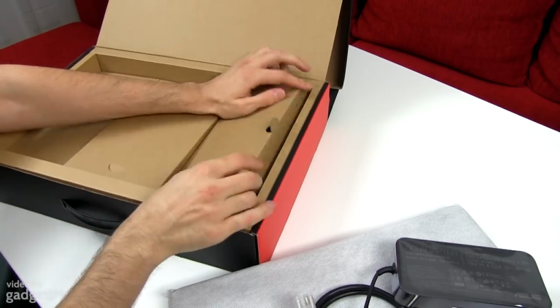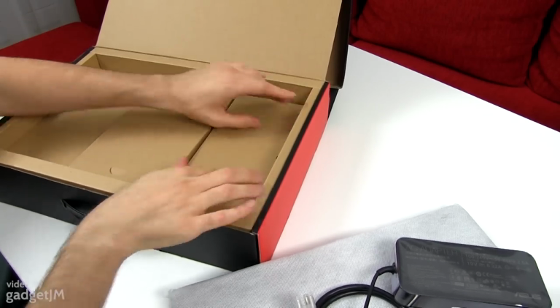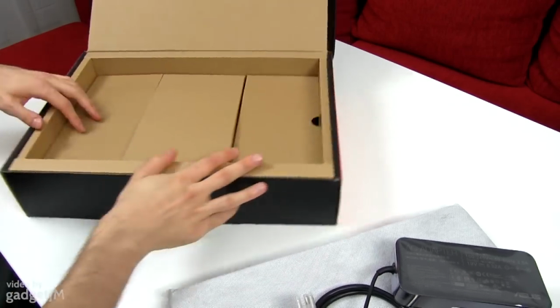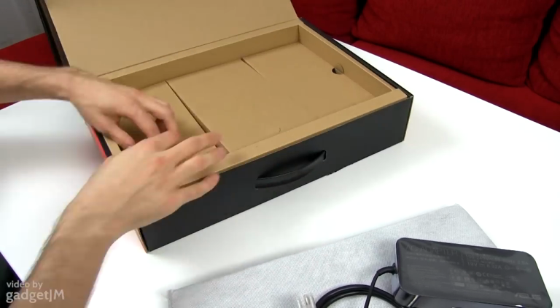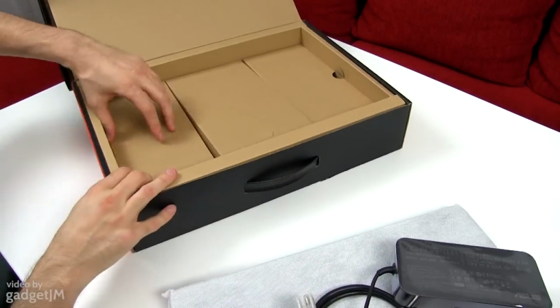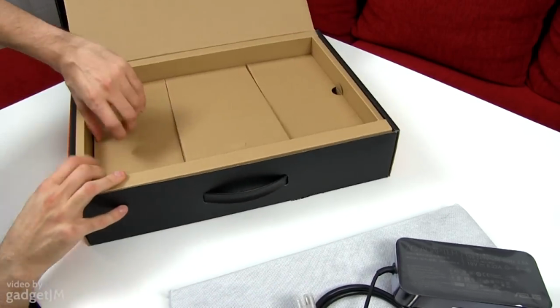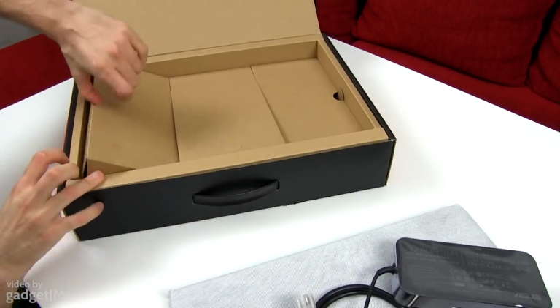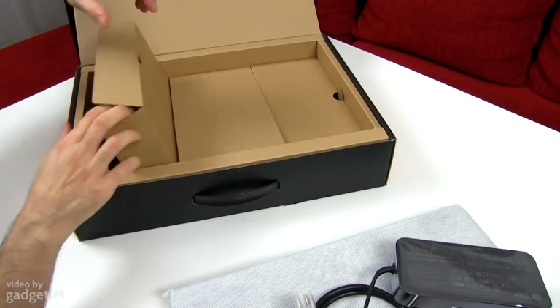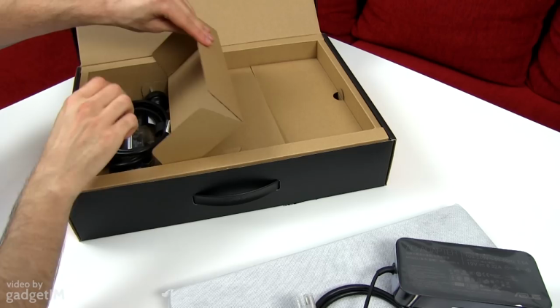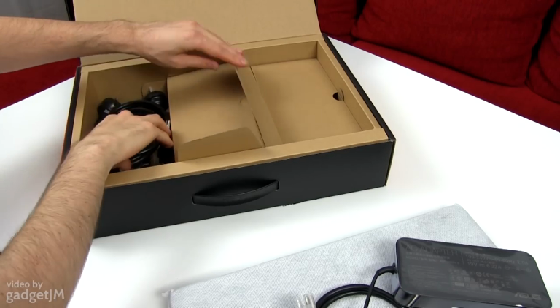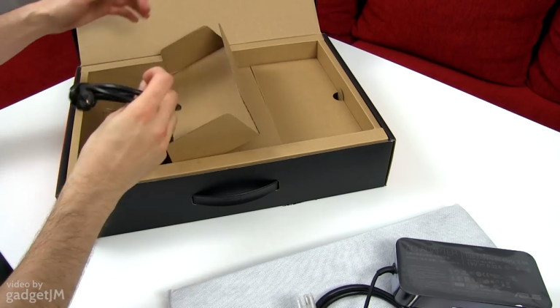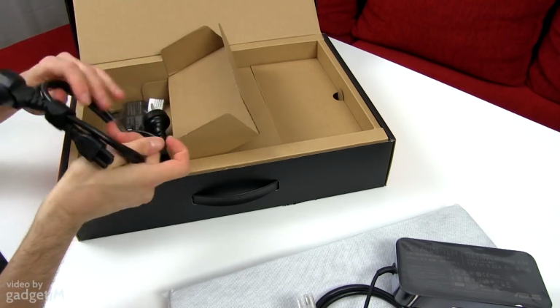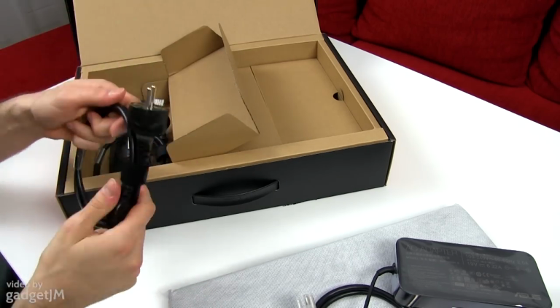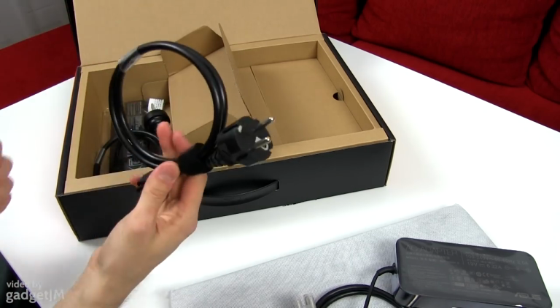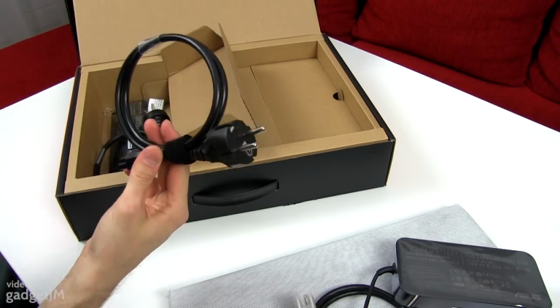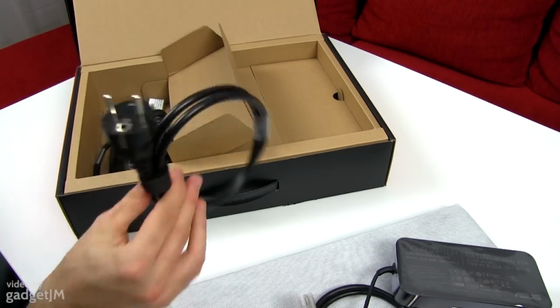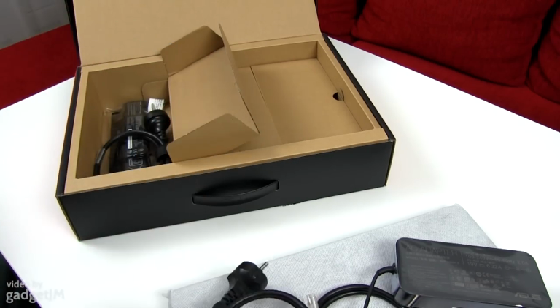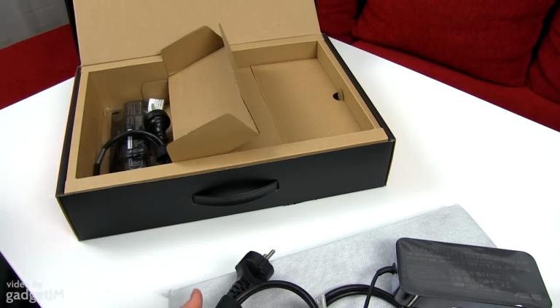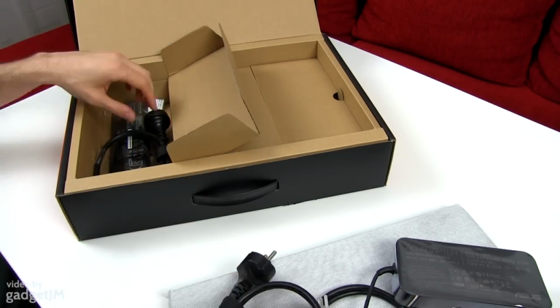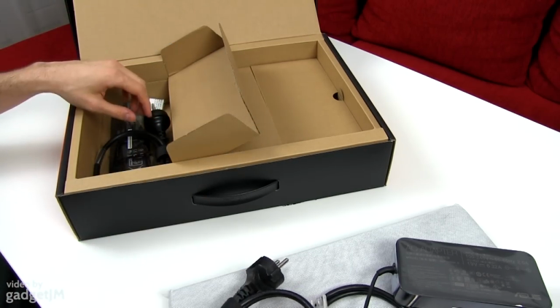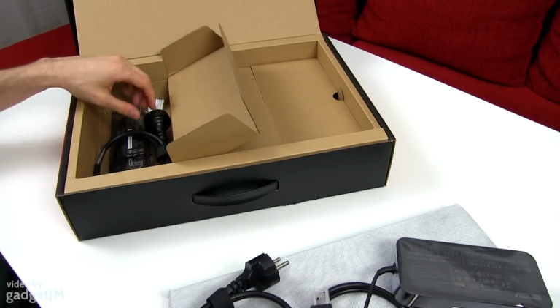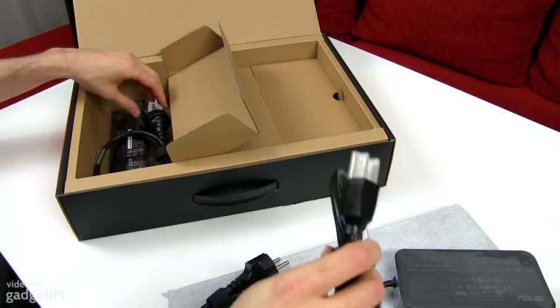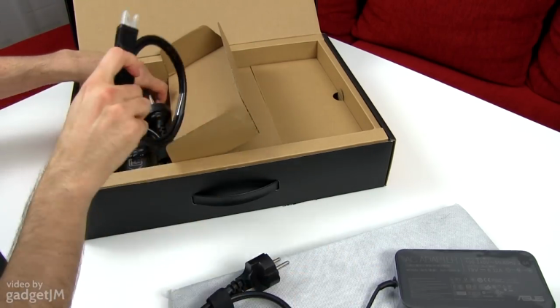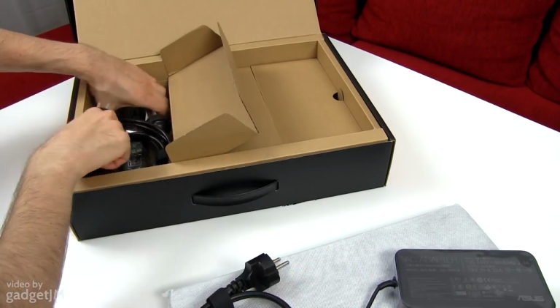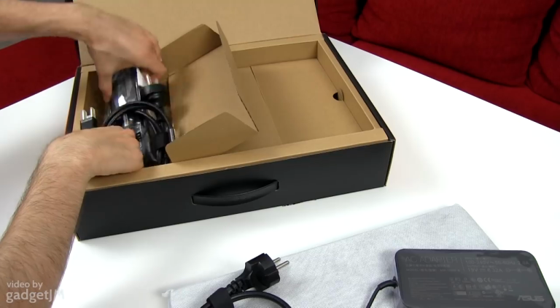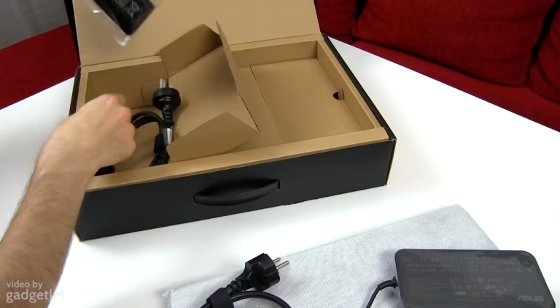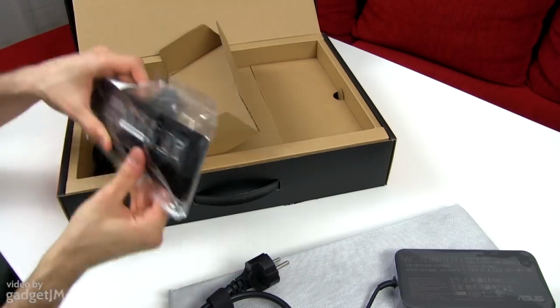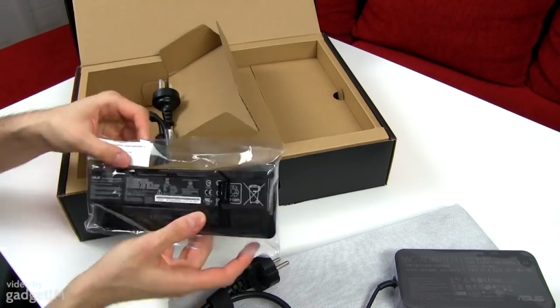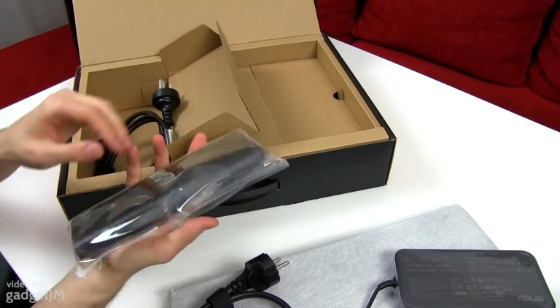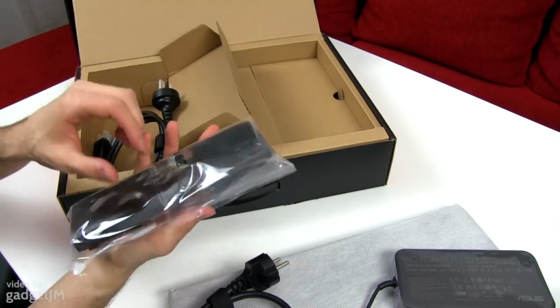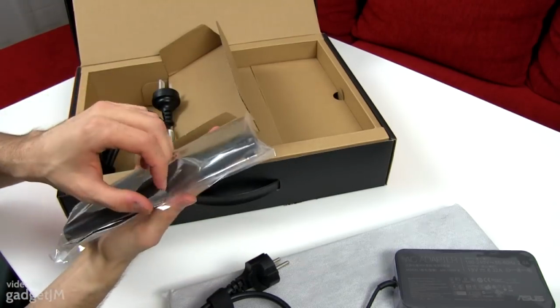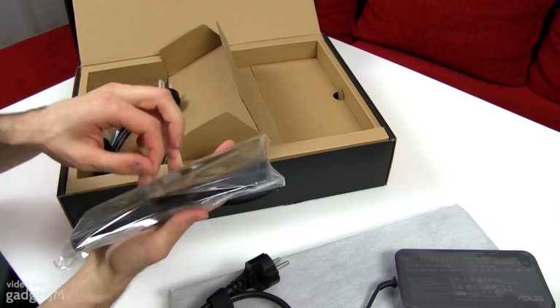Let's see what else we have in this other compartment. We have a European plug this time, which we're going to need here. And the battery, which is using this plastic wrapping.